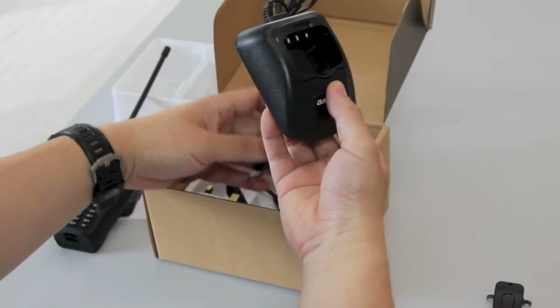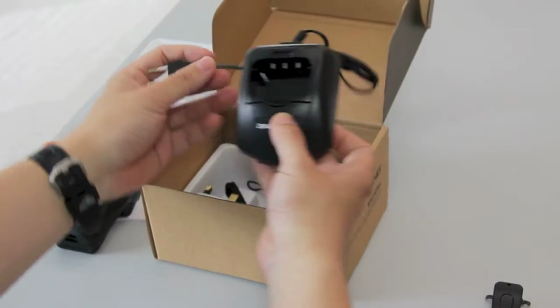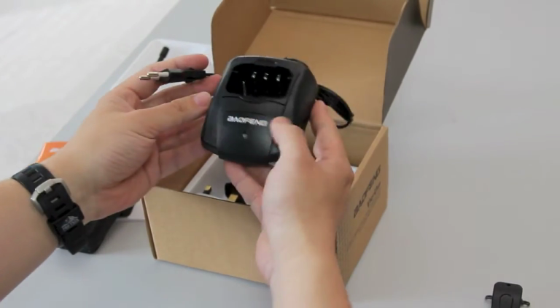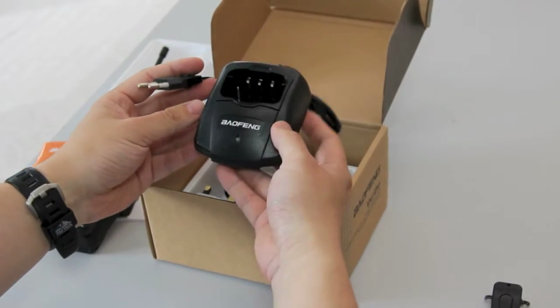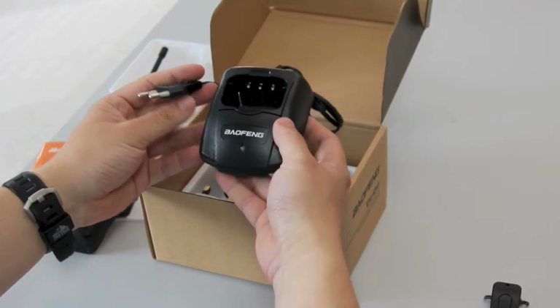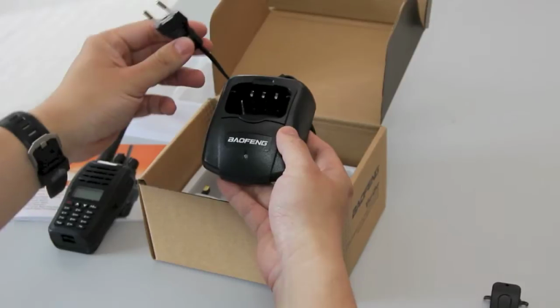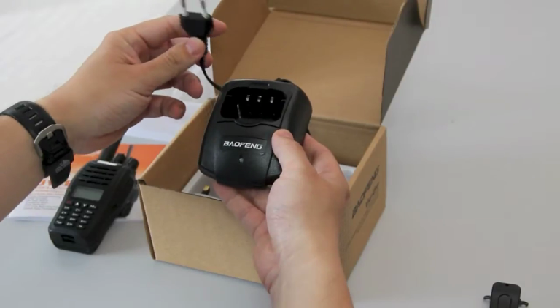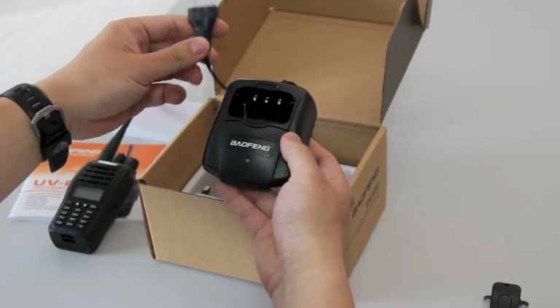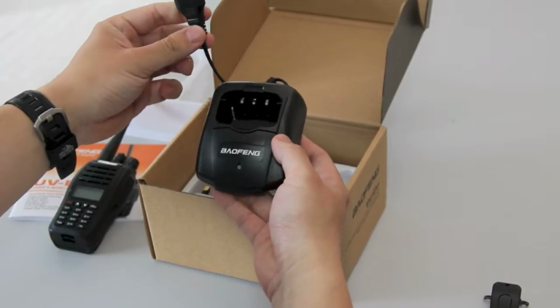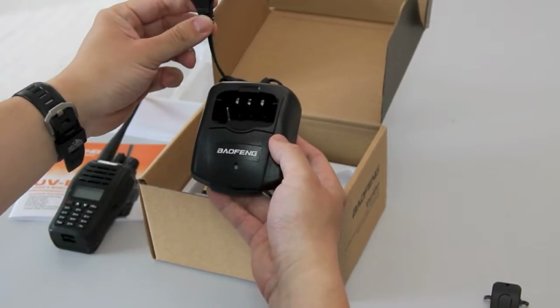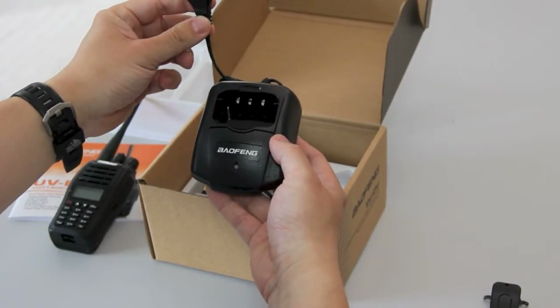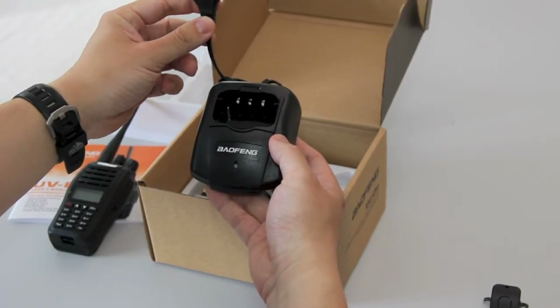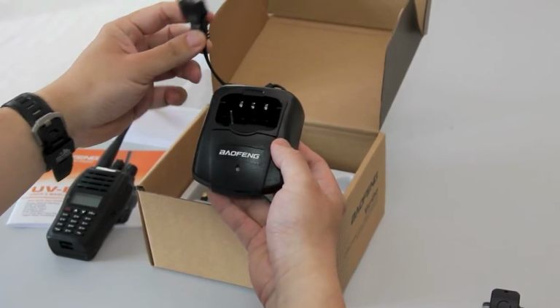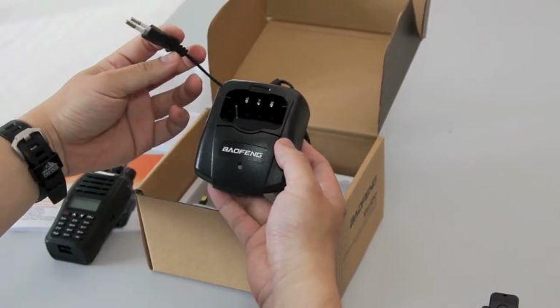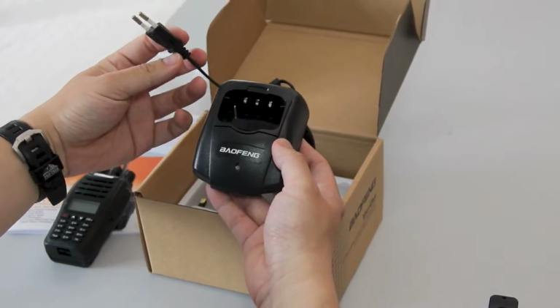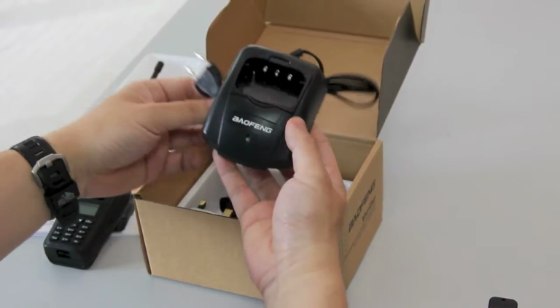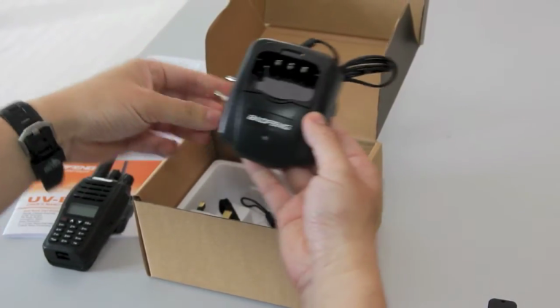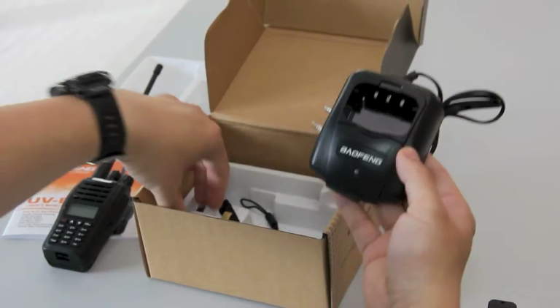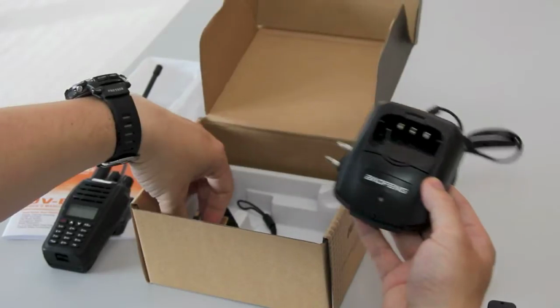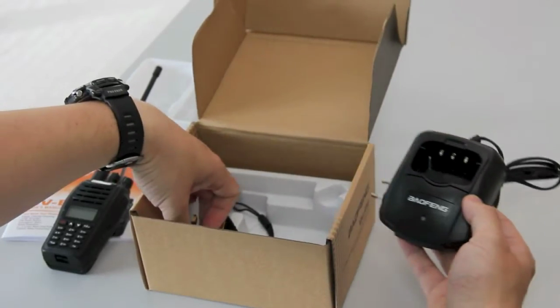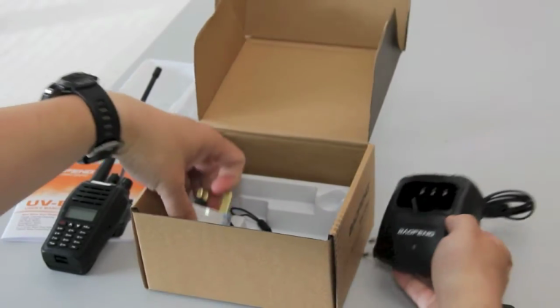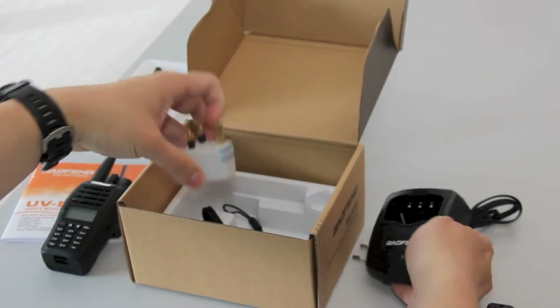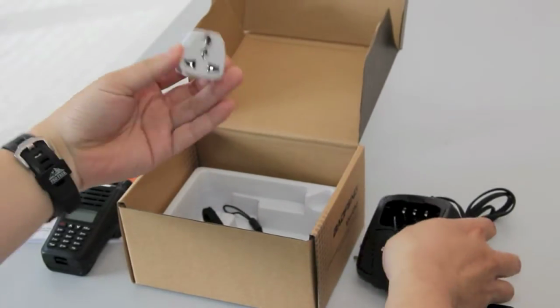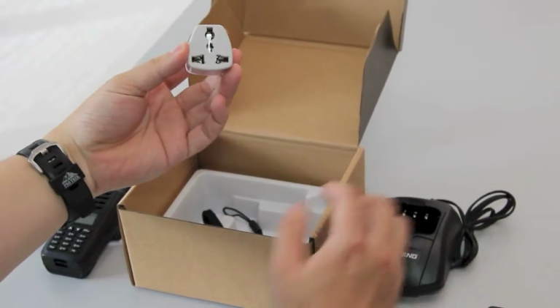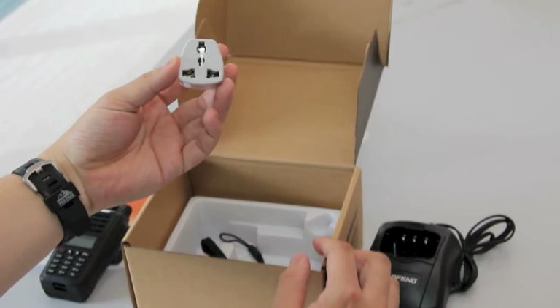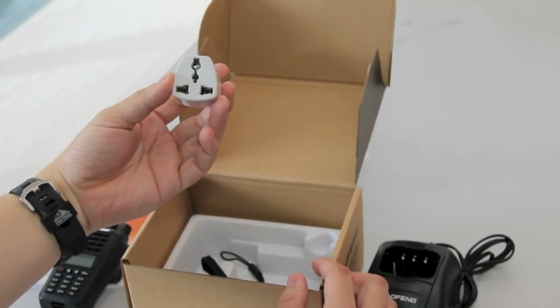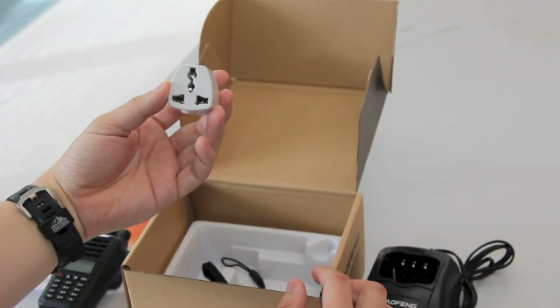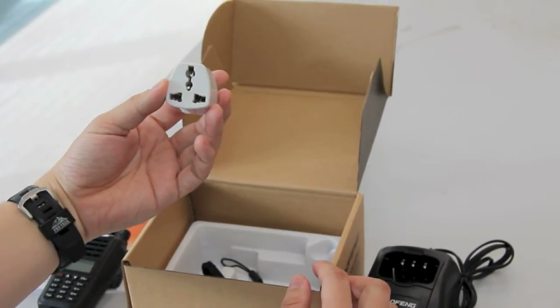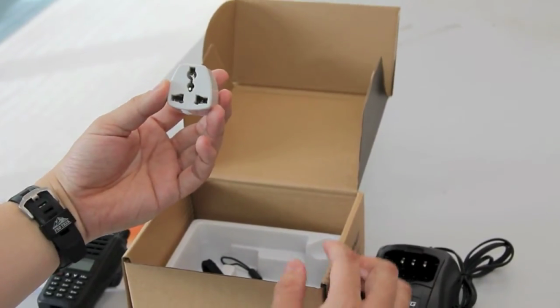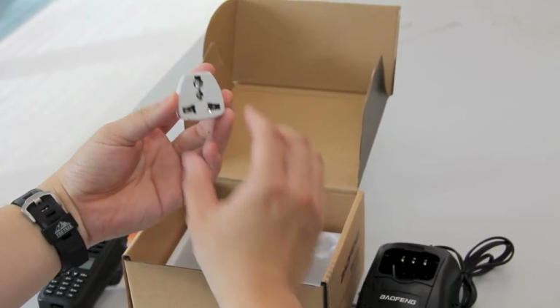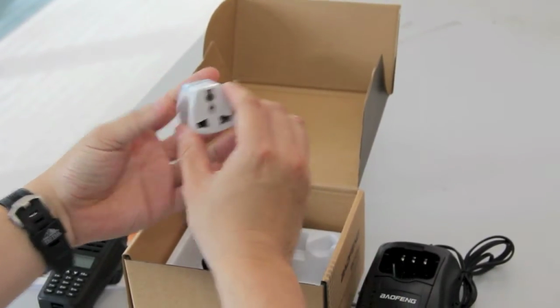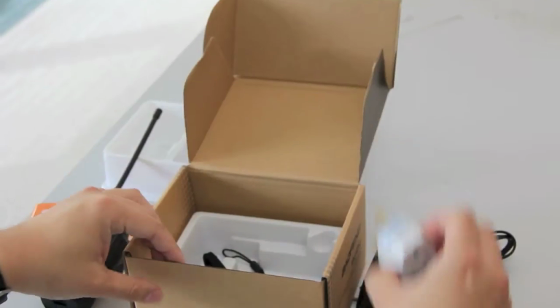Here is a desktop charger. You can just drop in the radio and this is the European type of connection. If you are purchasing from the UK, you will get a UK 3-pin adapter that comes with the radio.